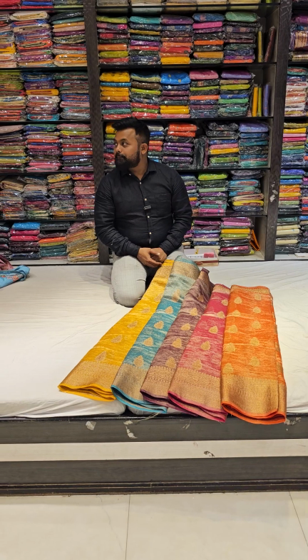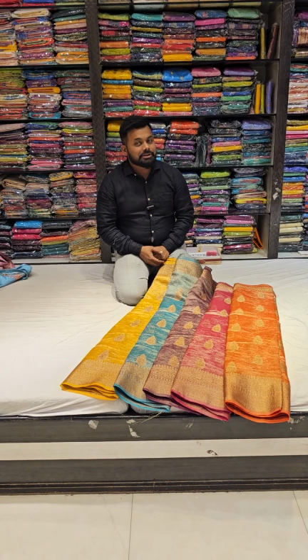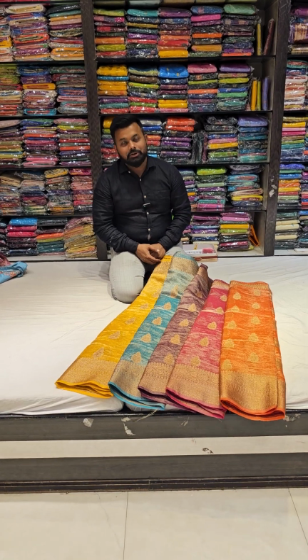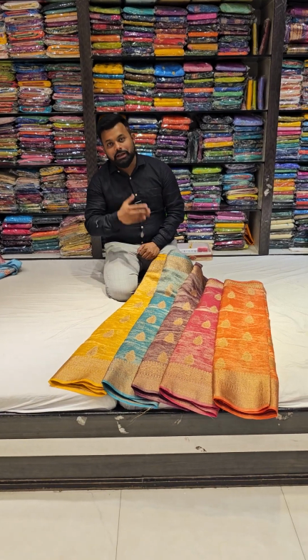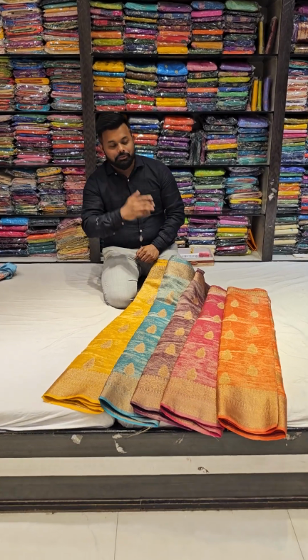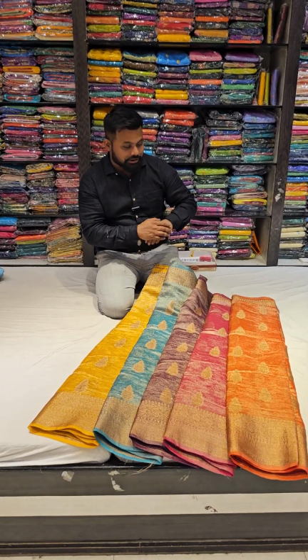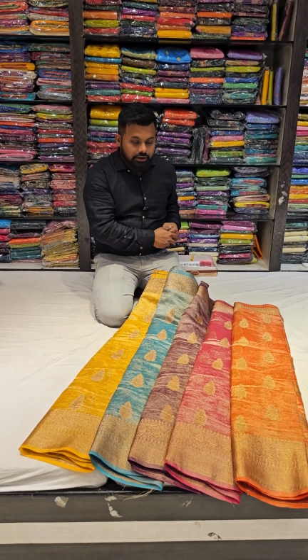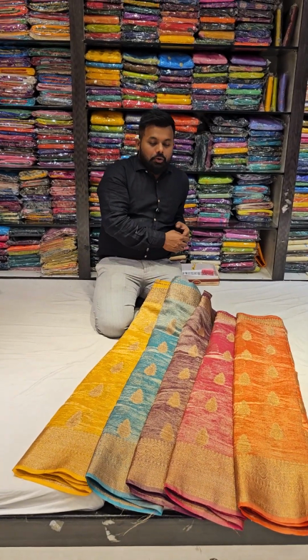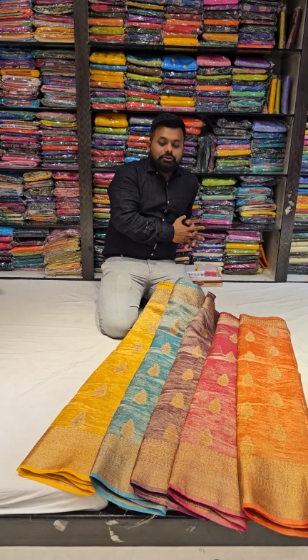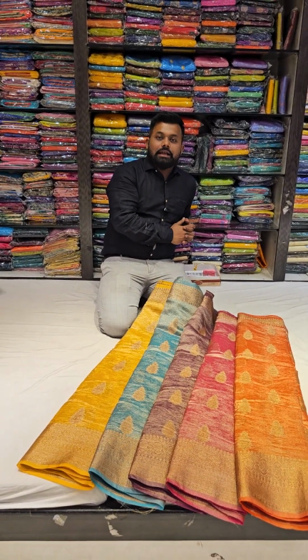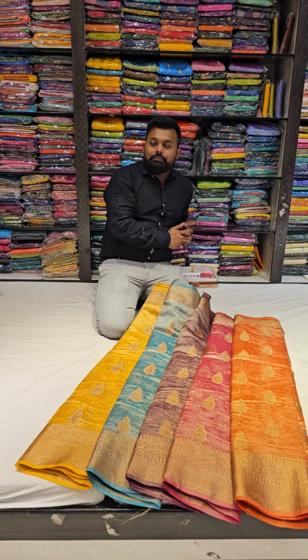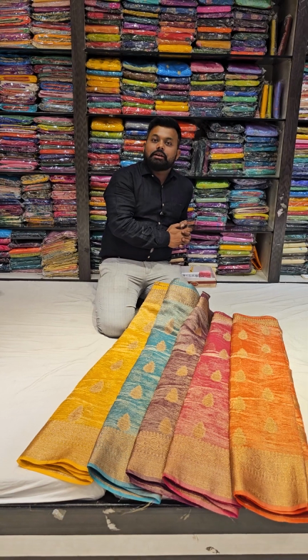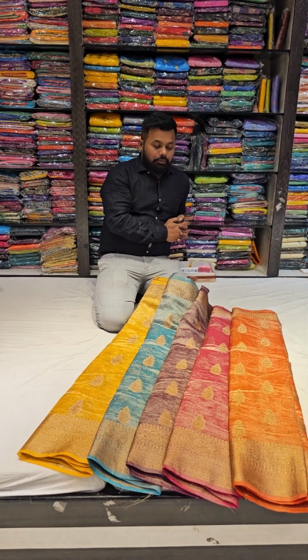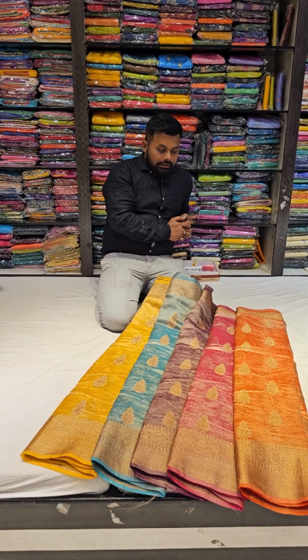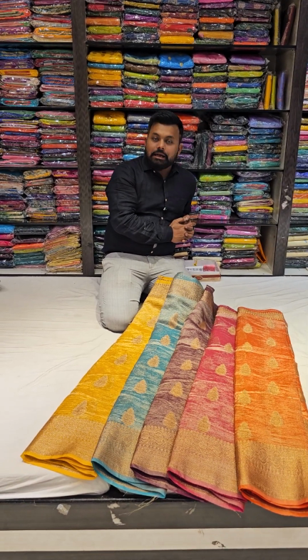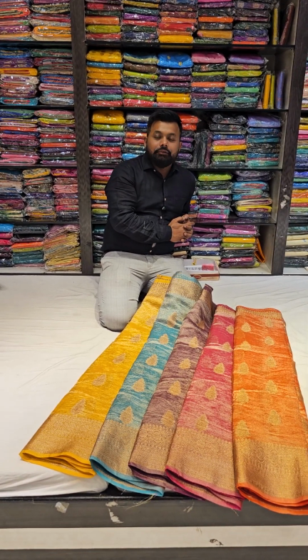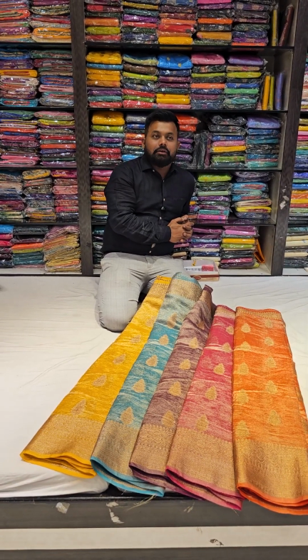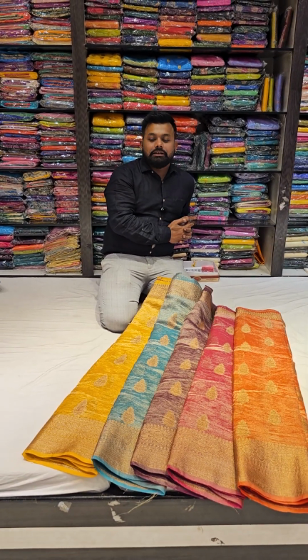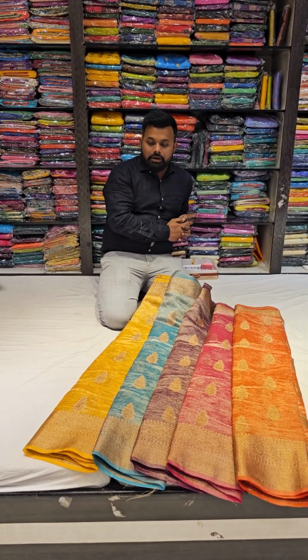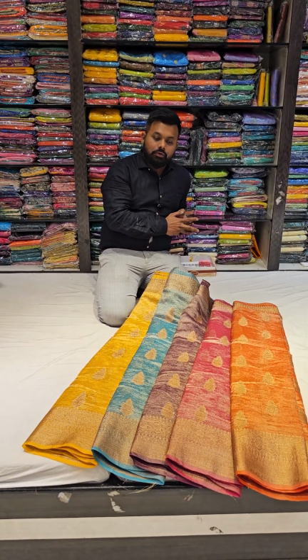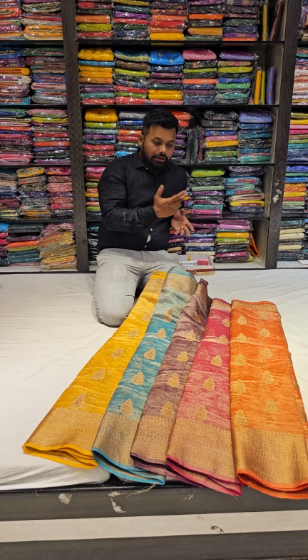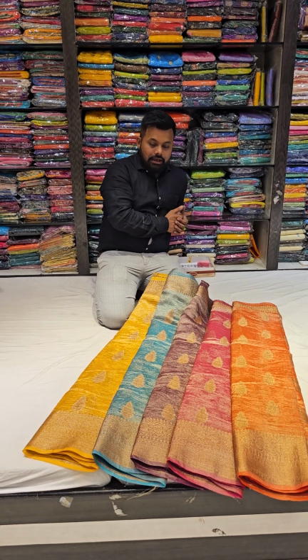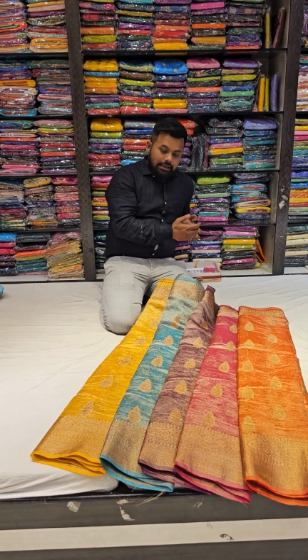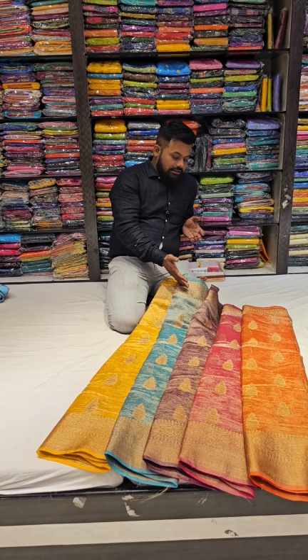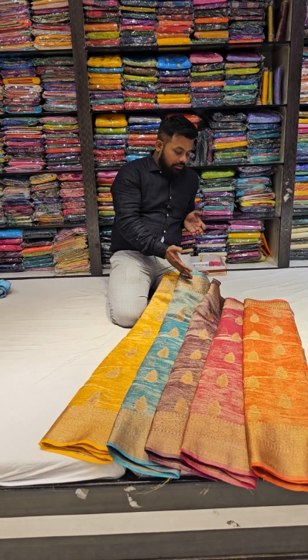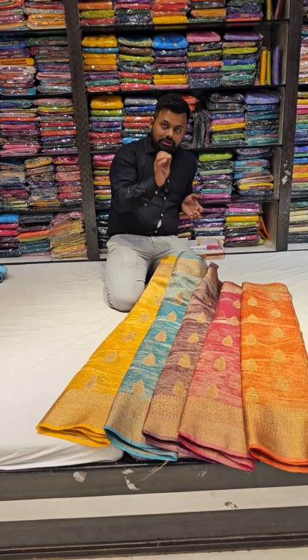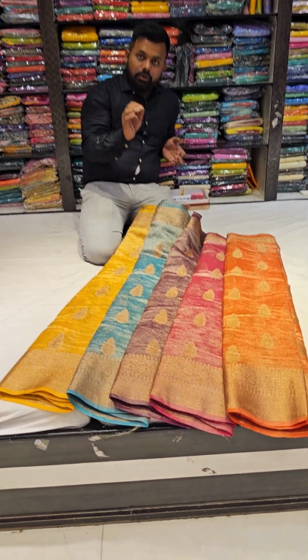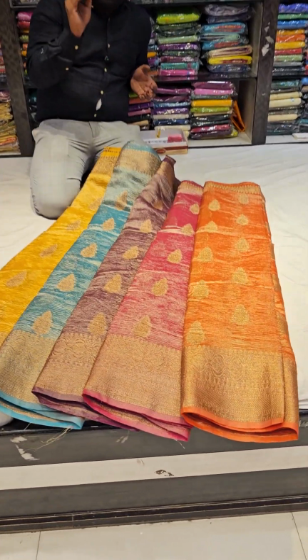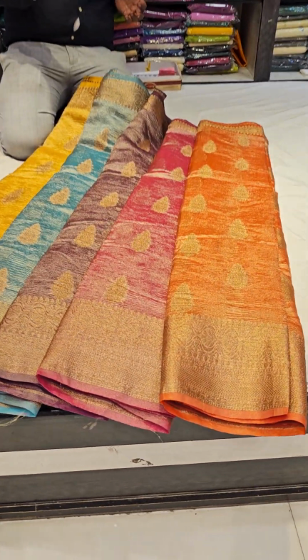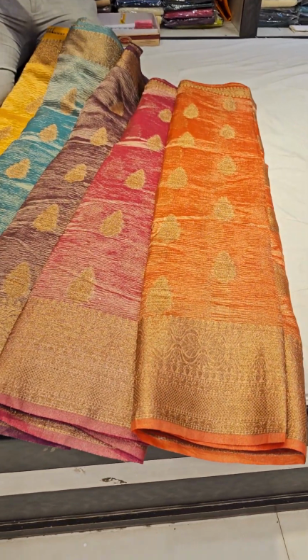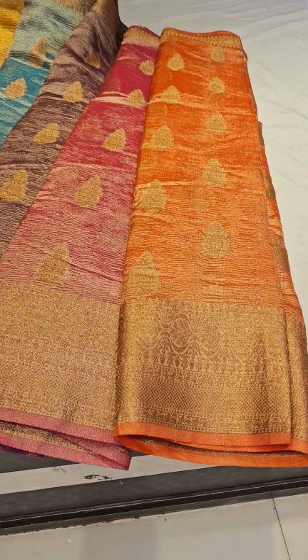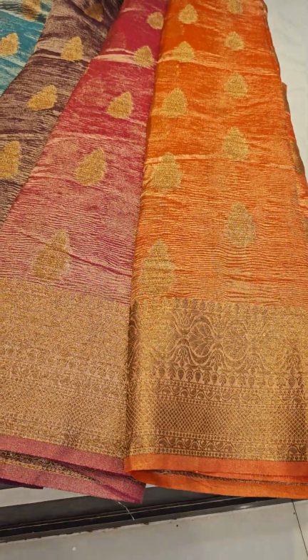Hello everyone, welcome to Benarashi Niketan. Benarashi Niketan is a product of the economy — this is something different from other products. This is one of the better quality products.